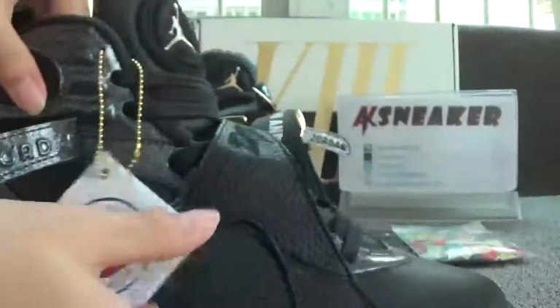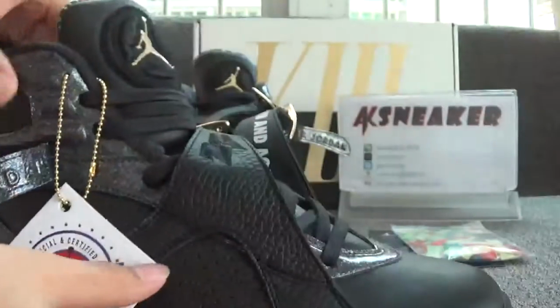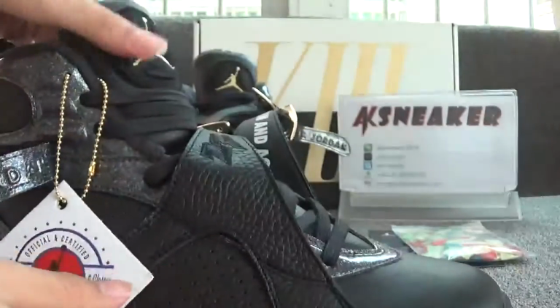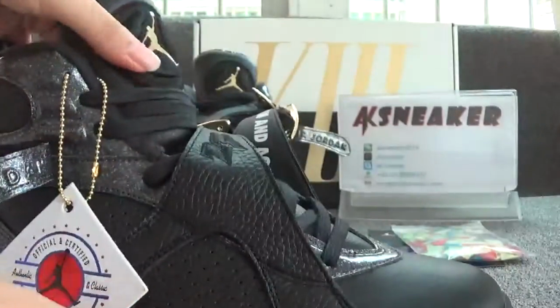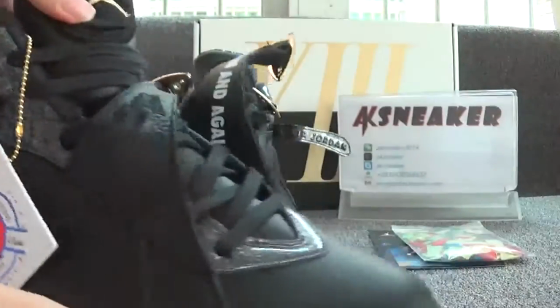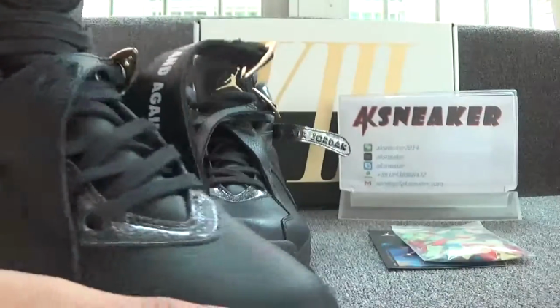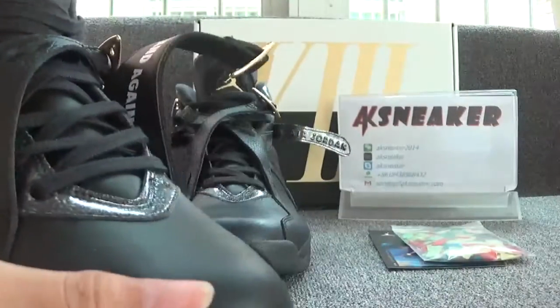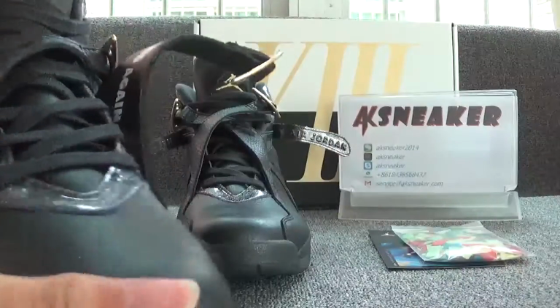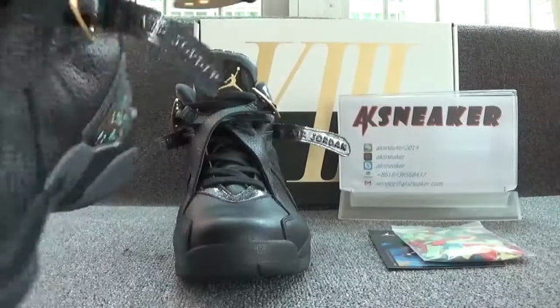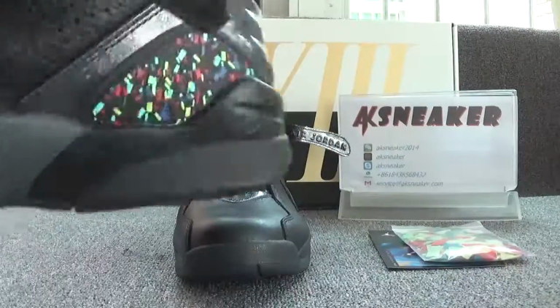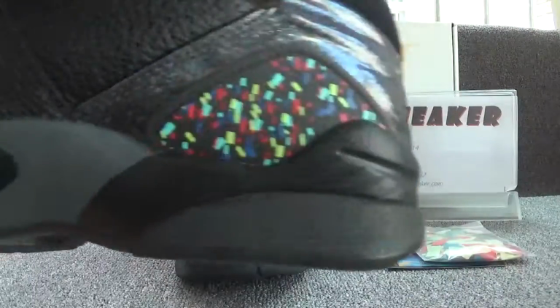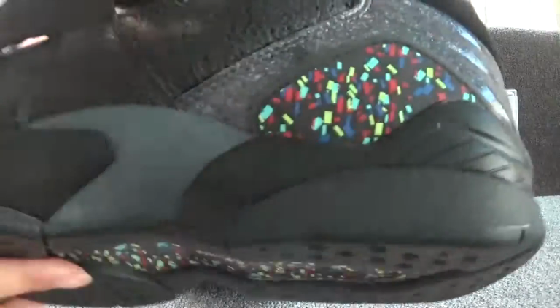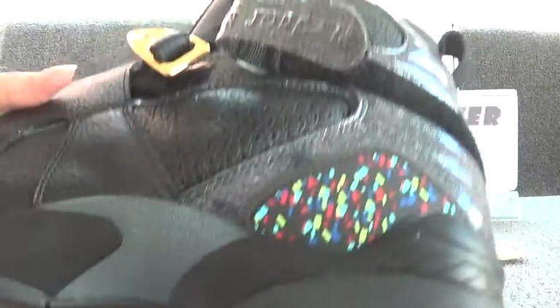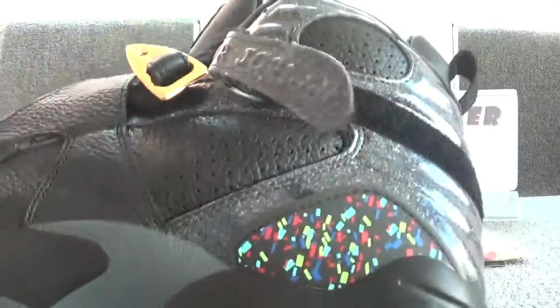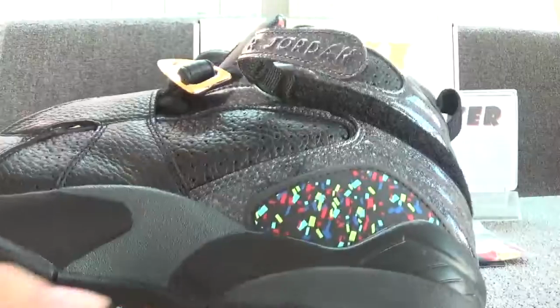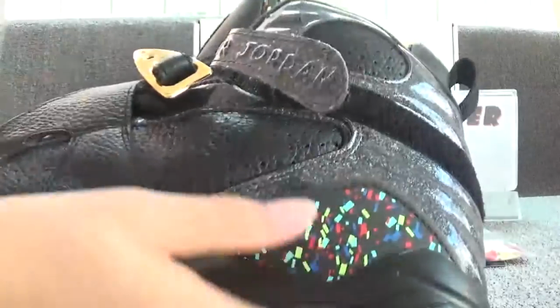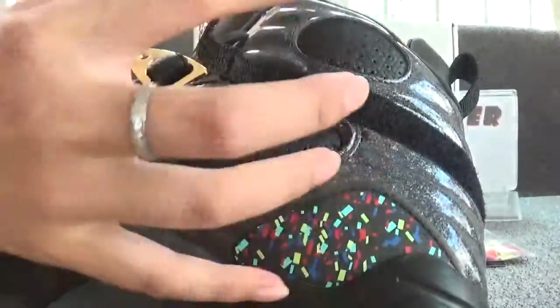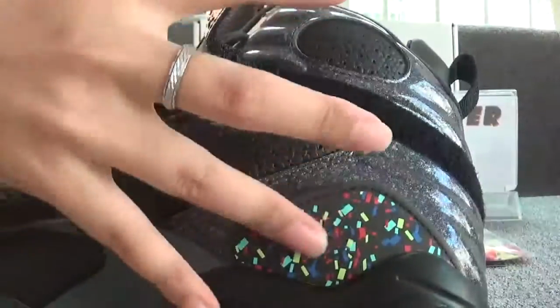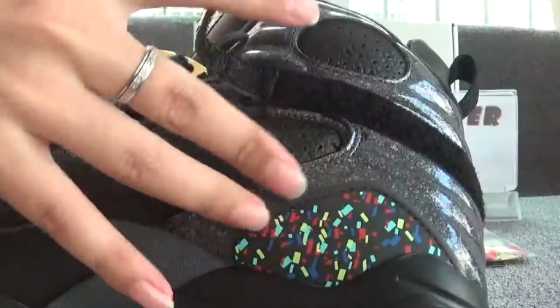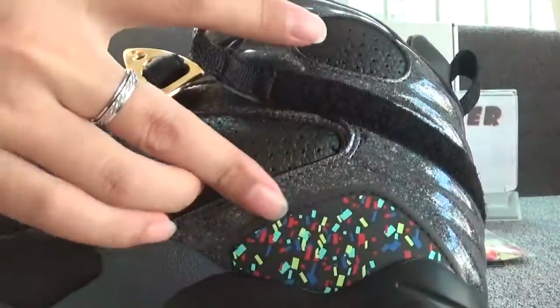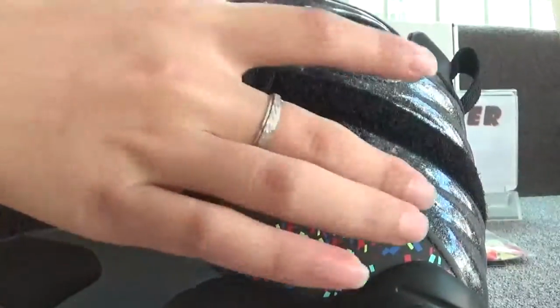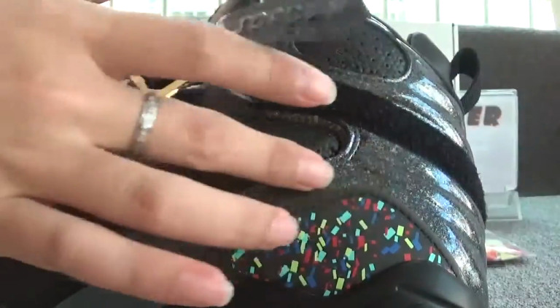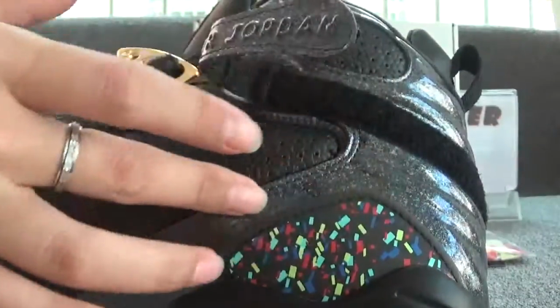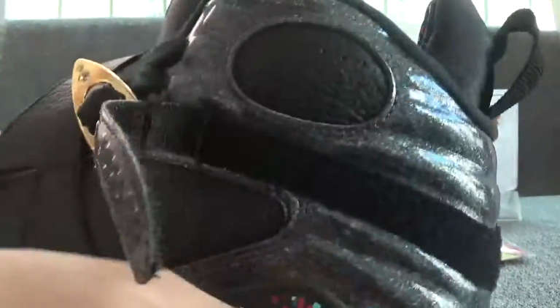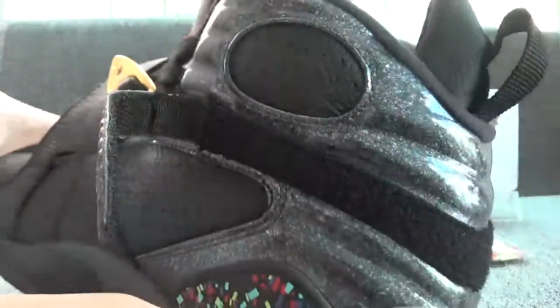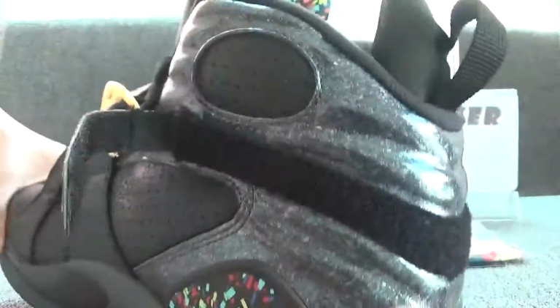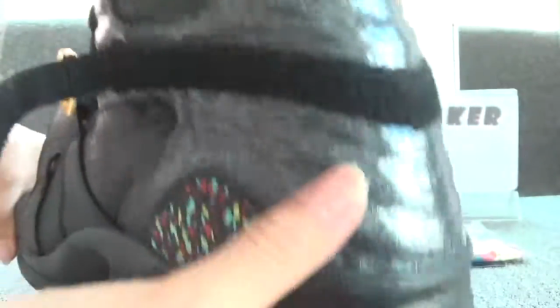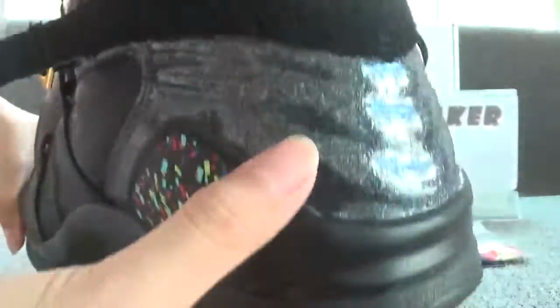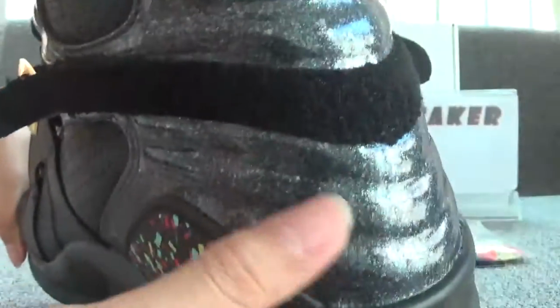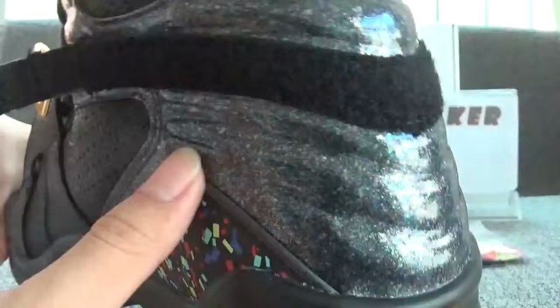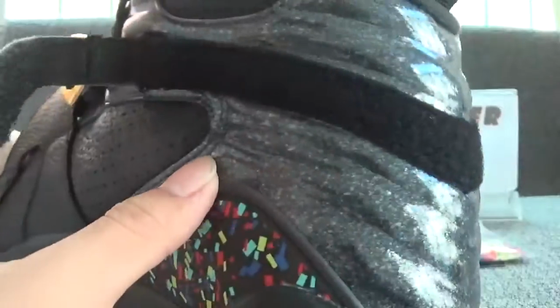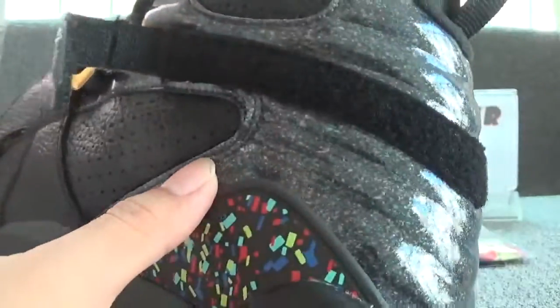And now let's check the other side. You can also see the colorful fragment. And this part is shiny.